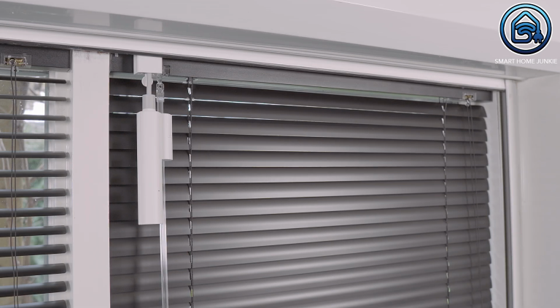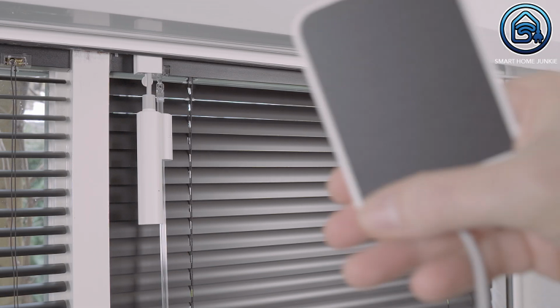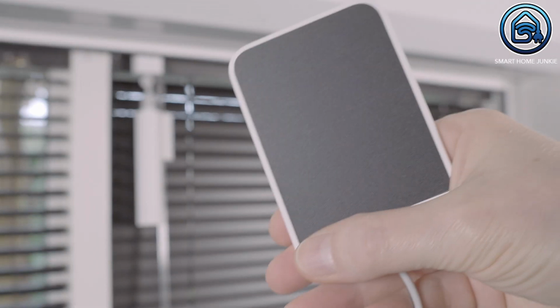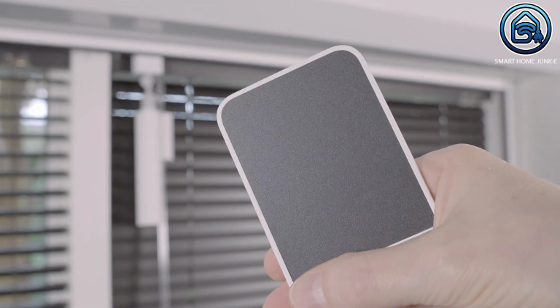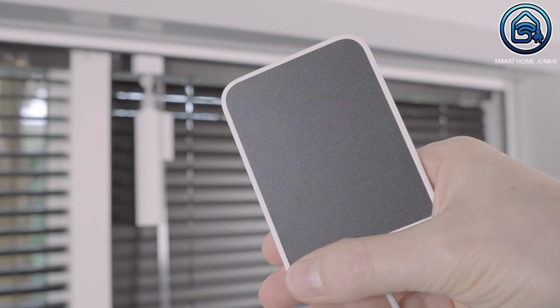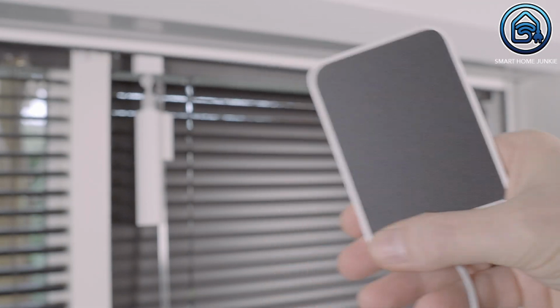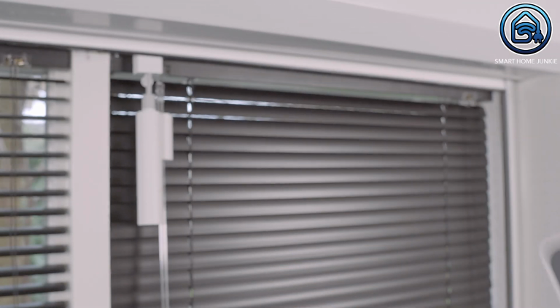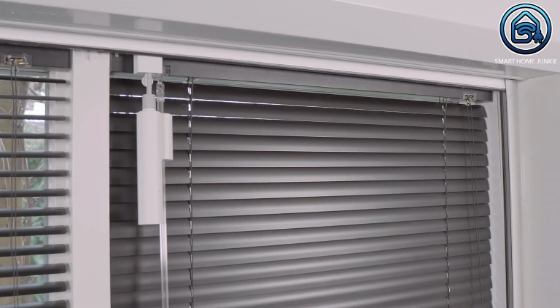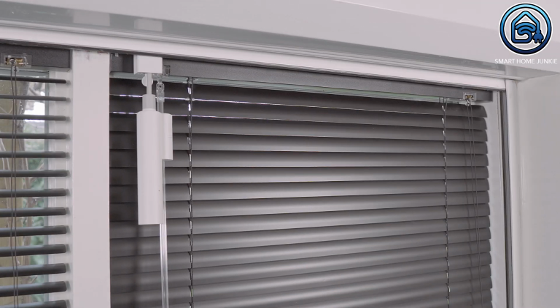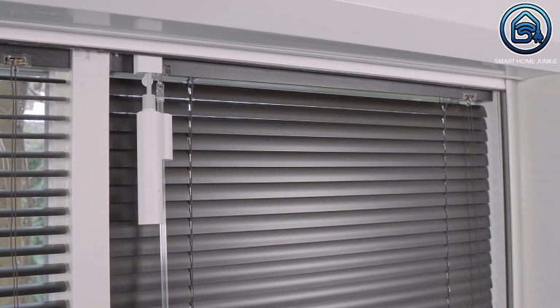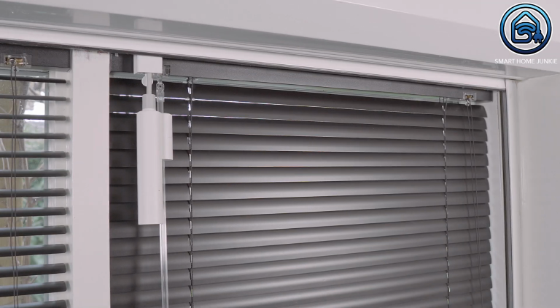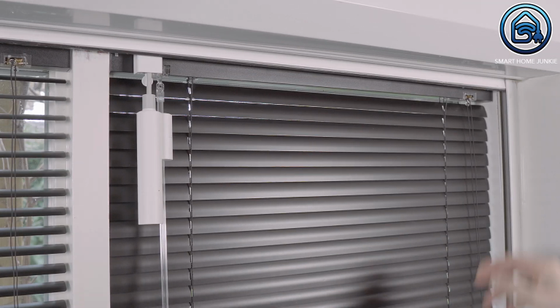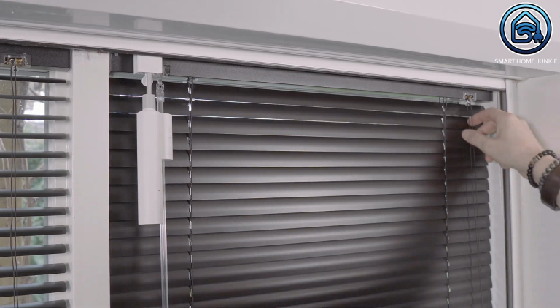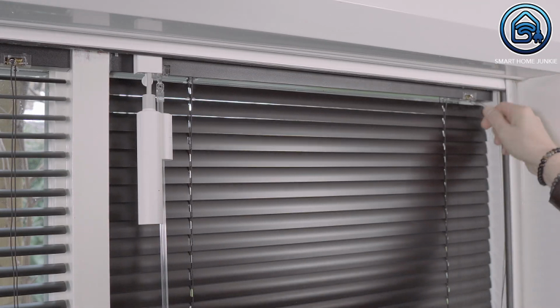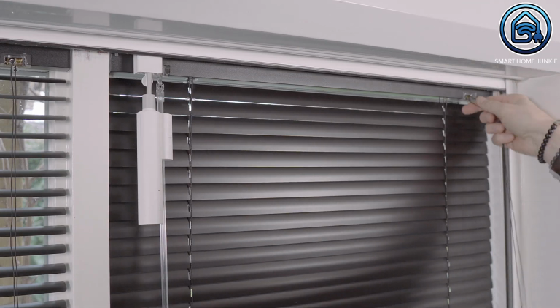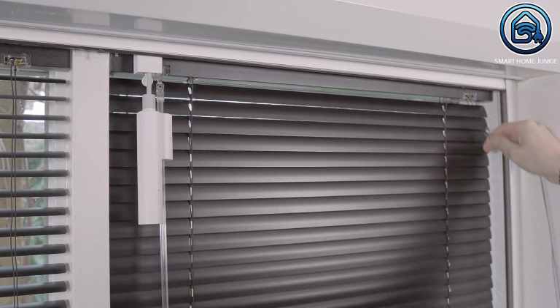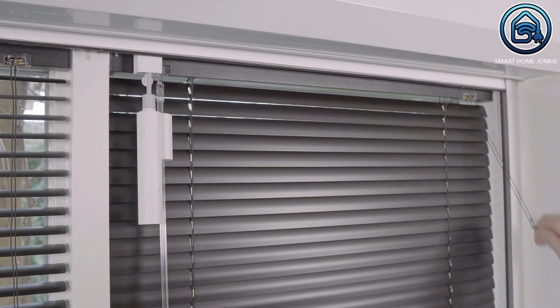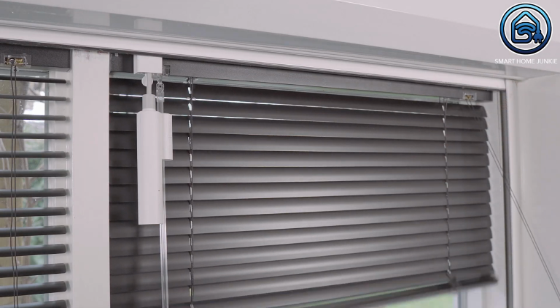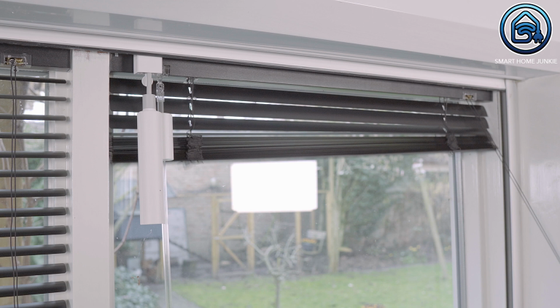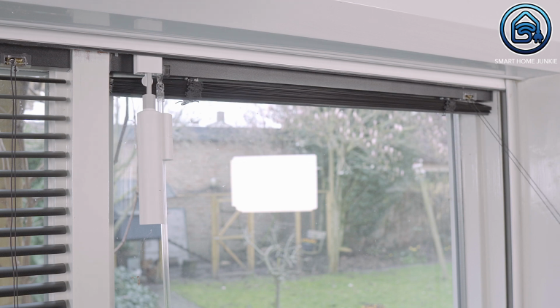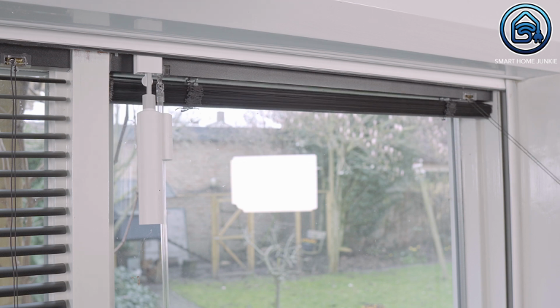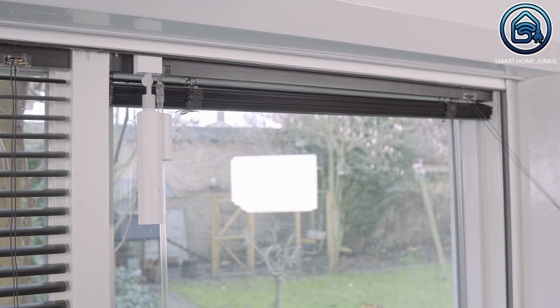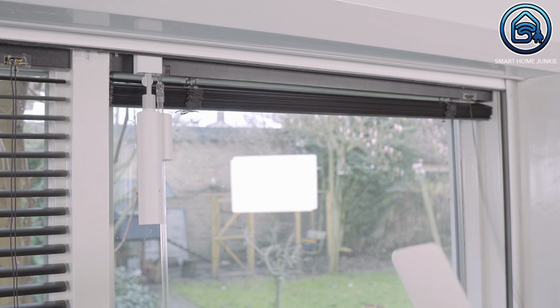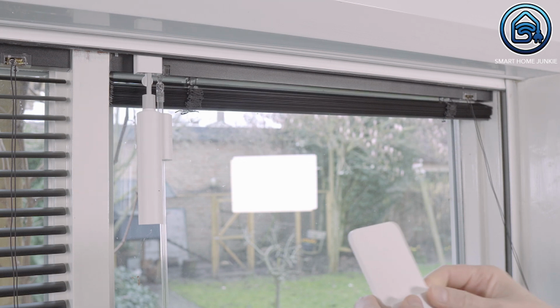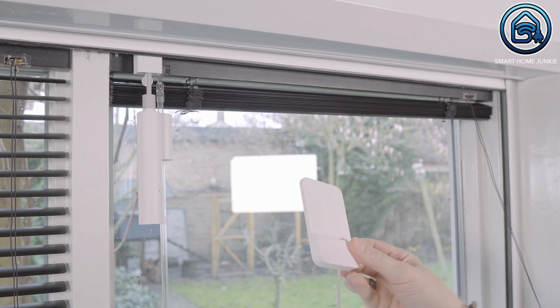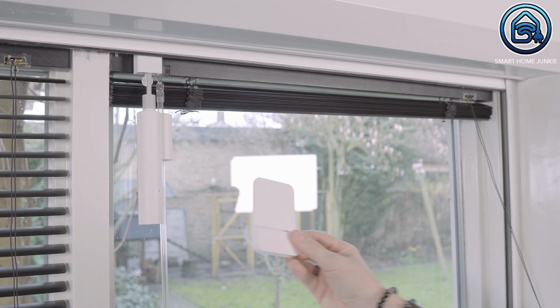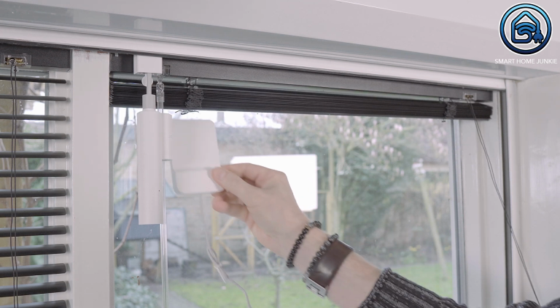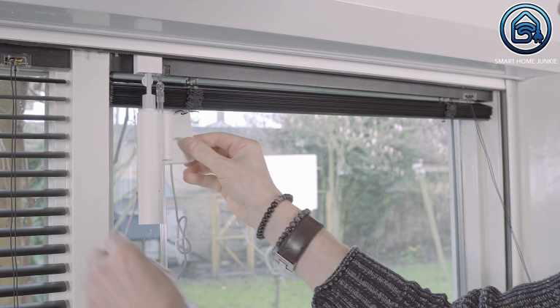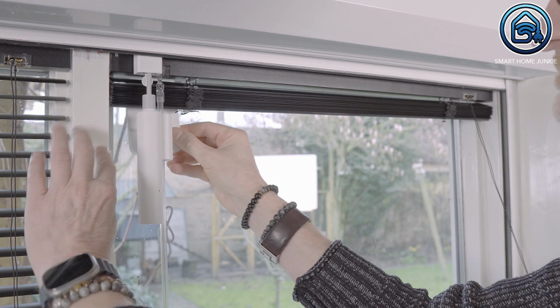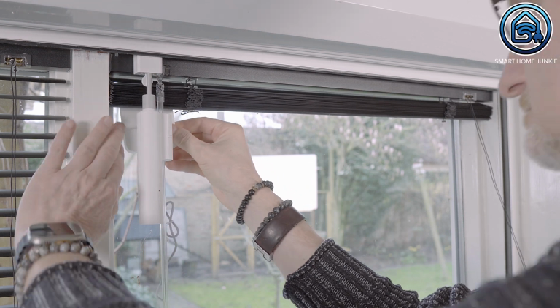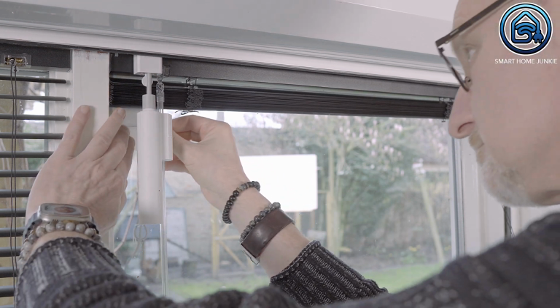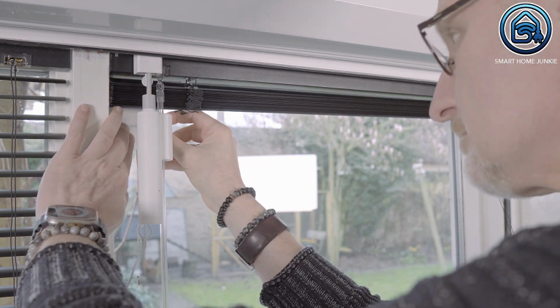Now the last thing that we are going to install is the solar panel. We can stick it to the window and have to make sure that the cables are placed so that they do not block the blinds.